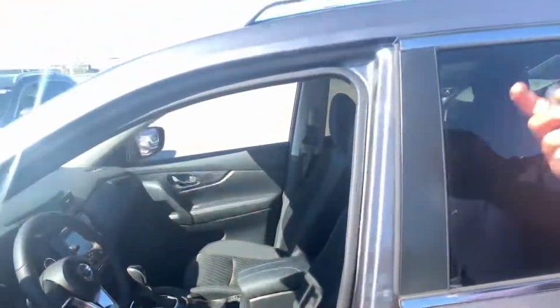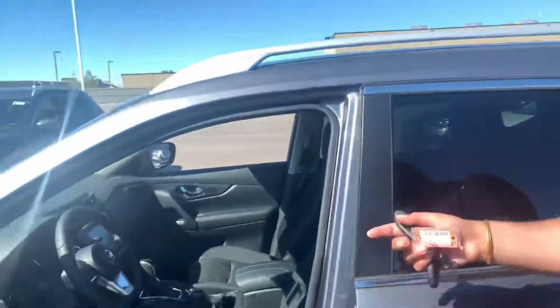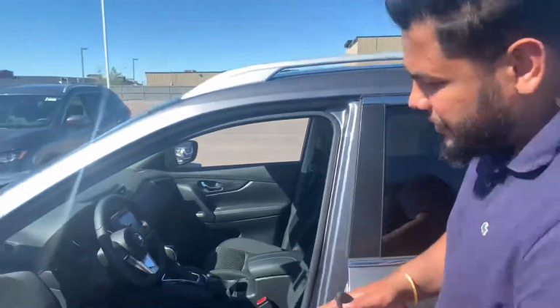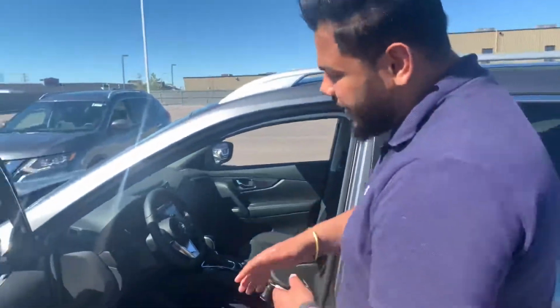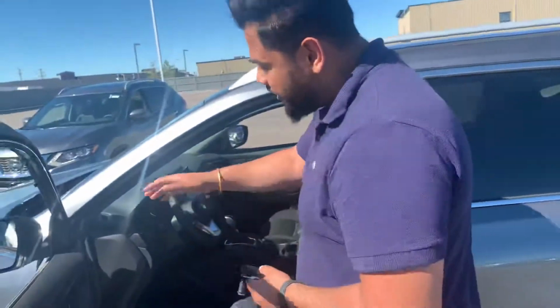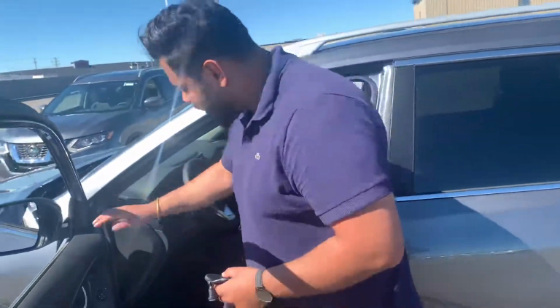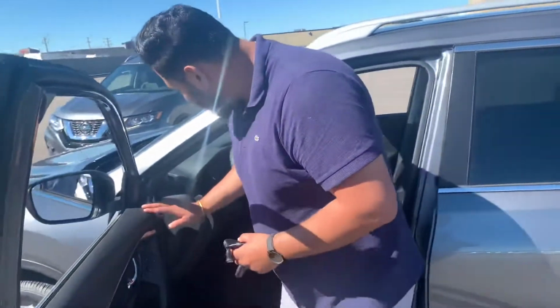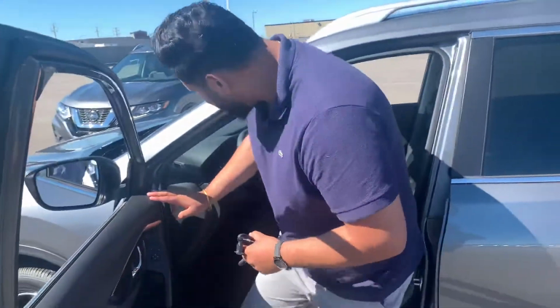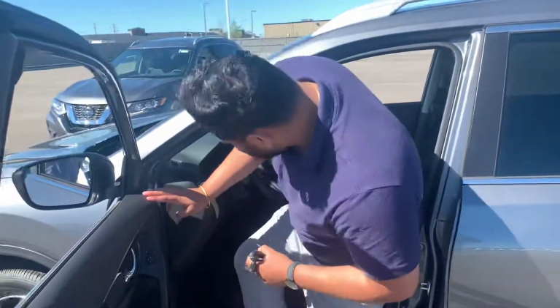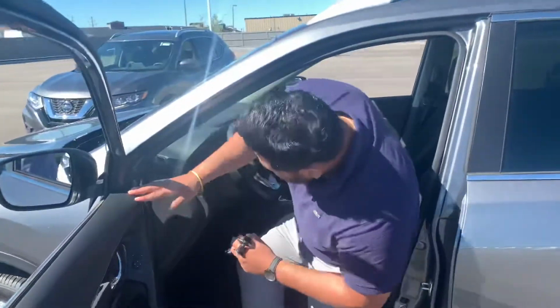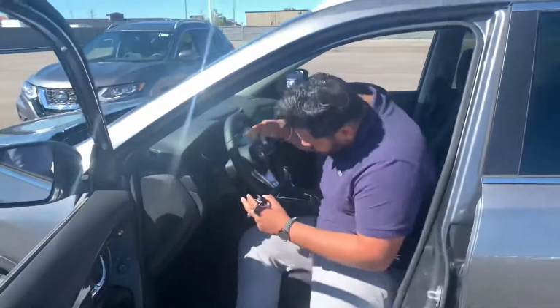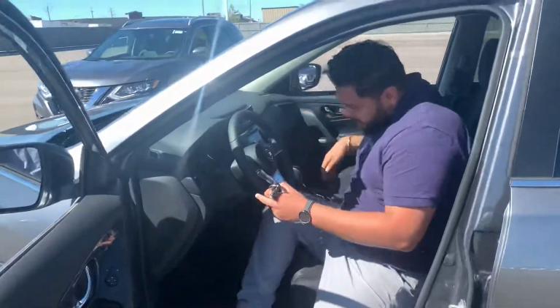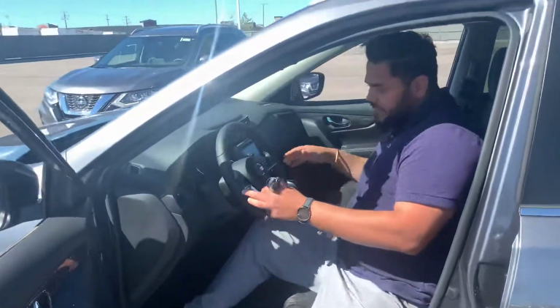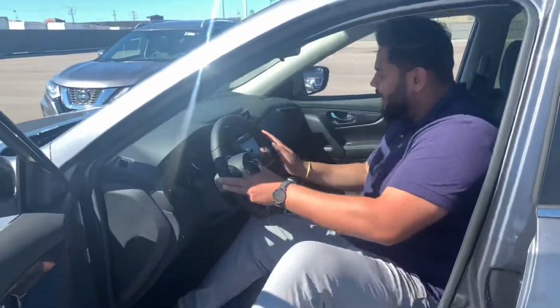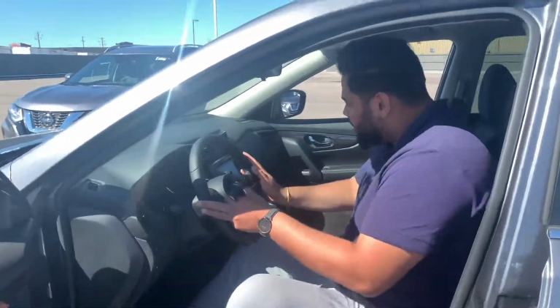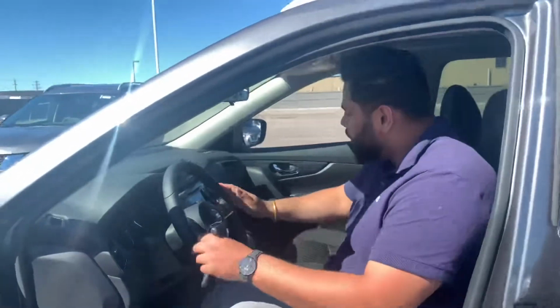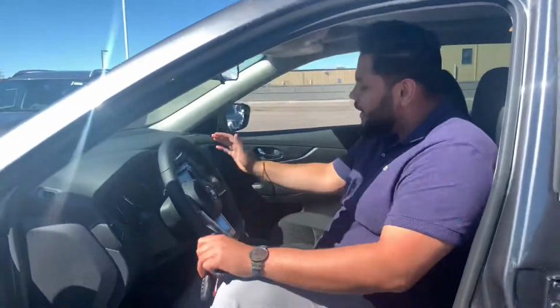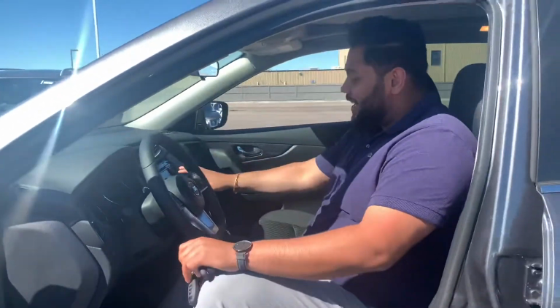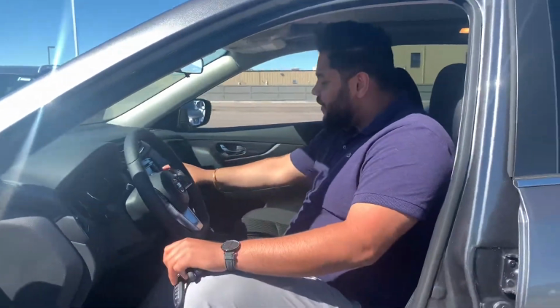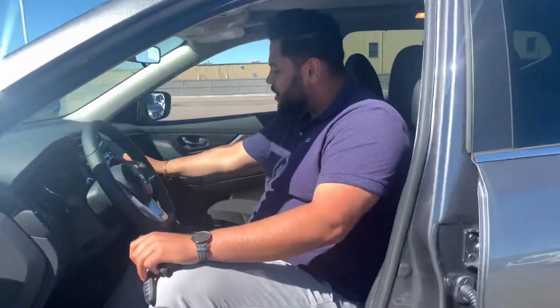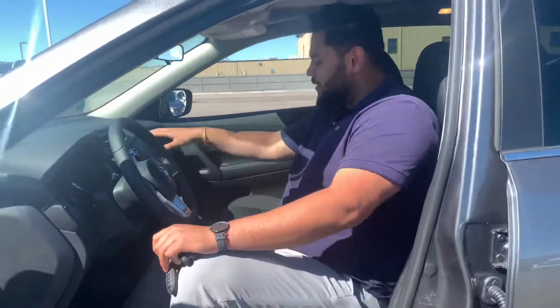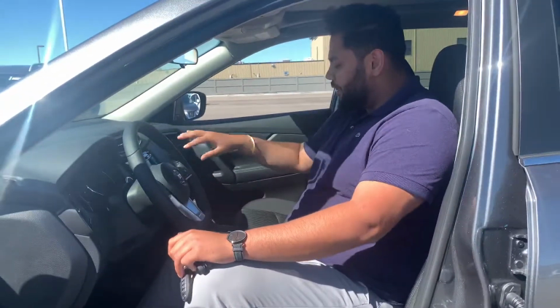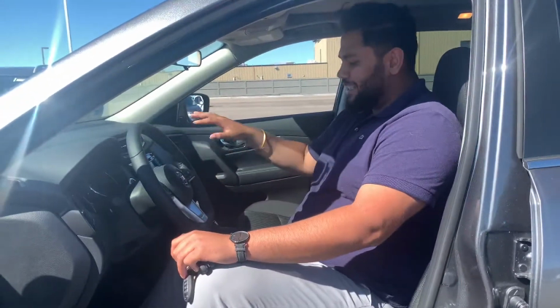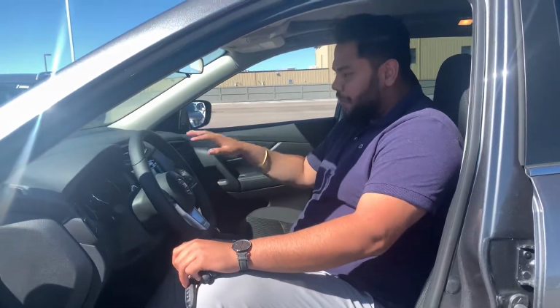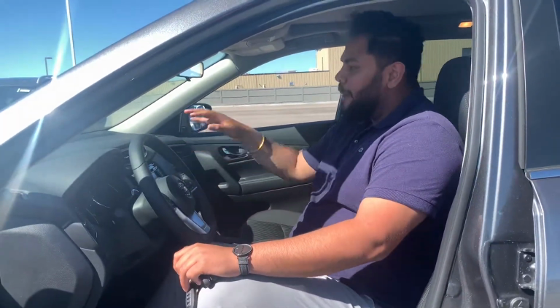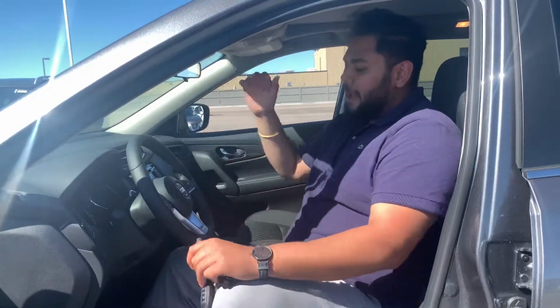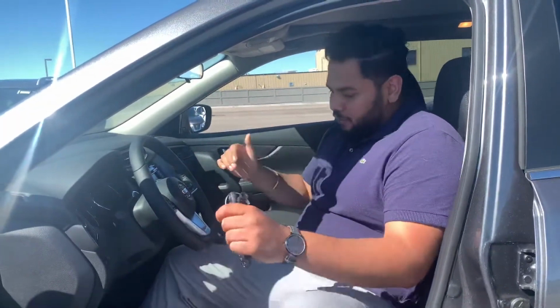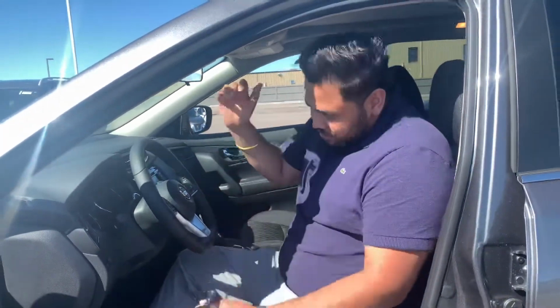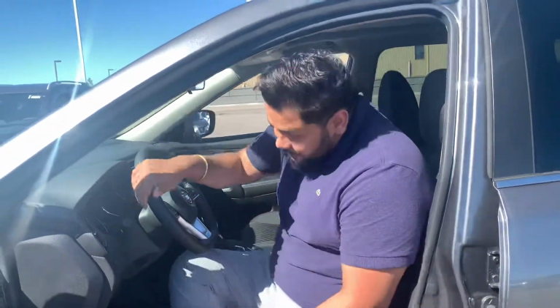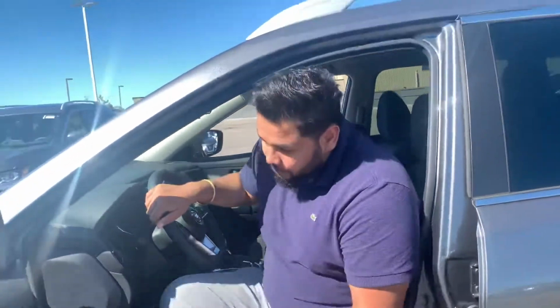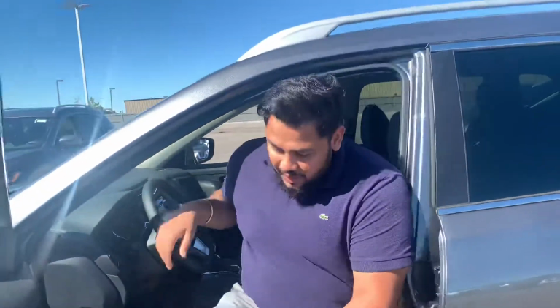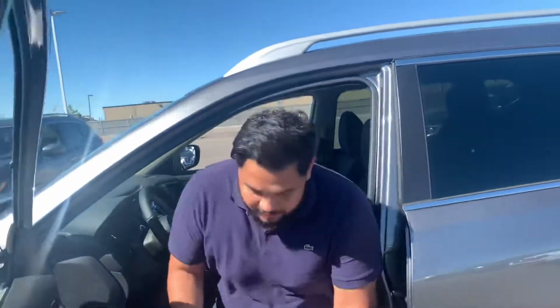You still get the 360 camera, your blind spot warning, heated seats, a heated steering wheel, navigation, and that 360 camera. Of course, you are just missing the full sound system.